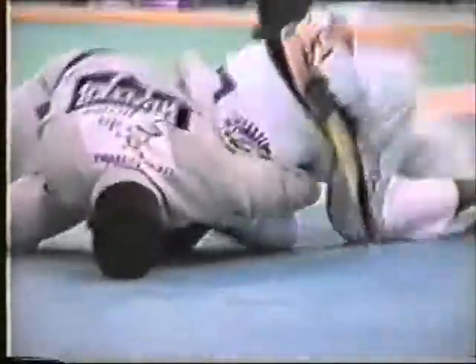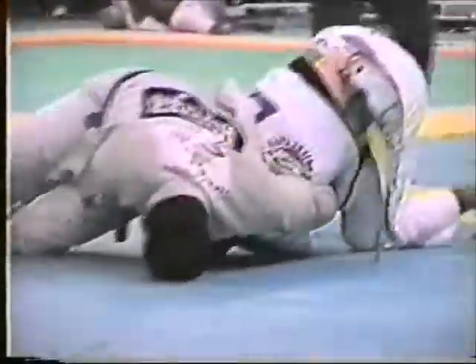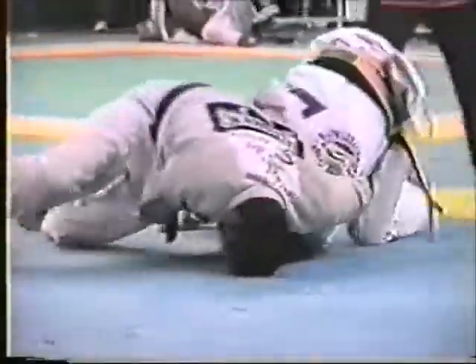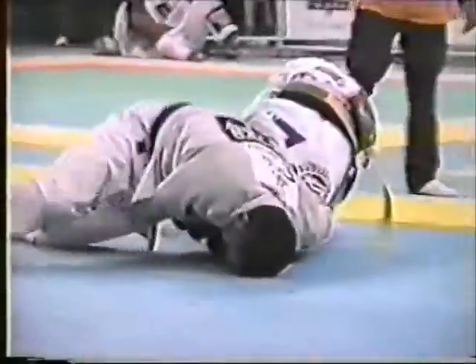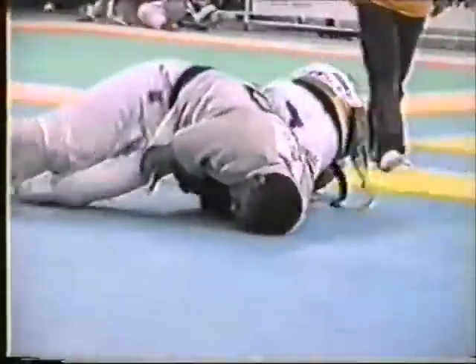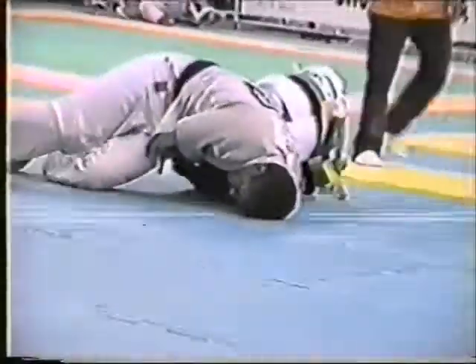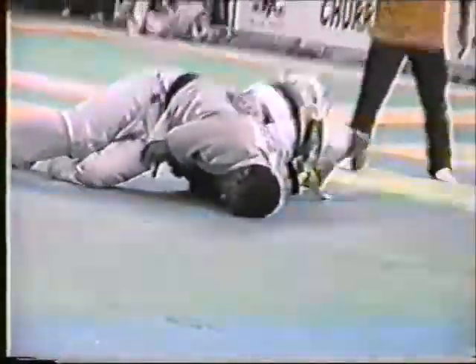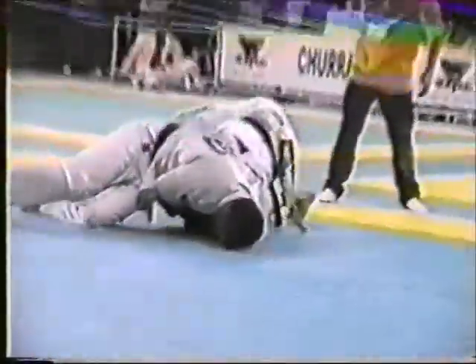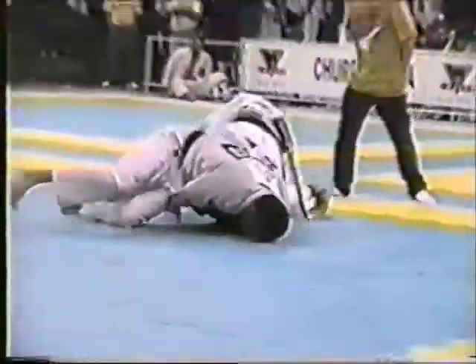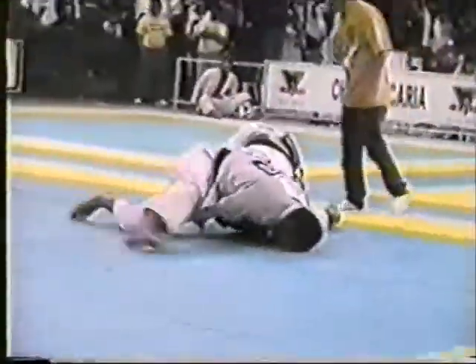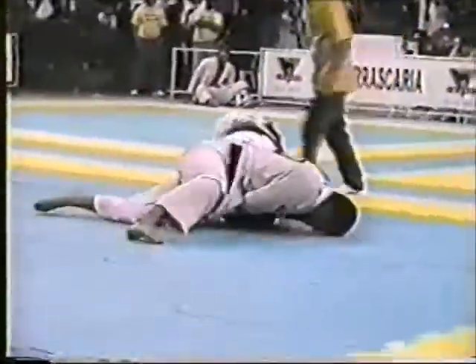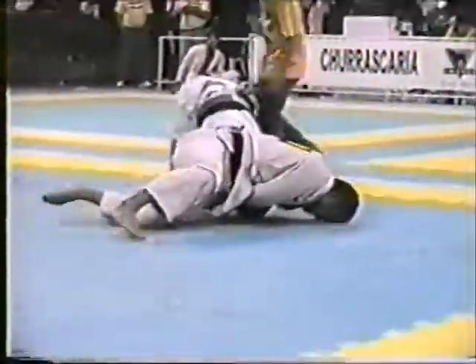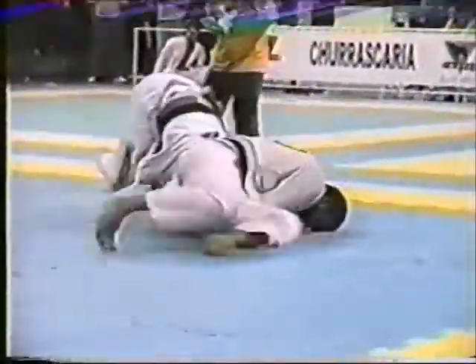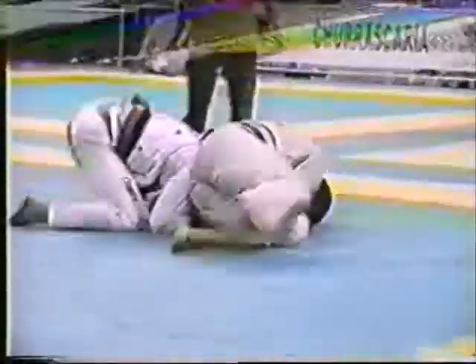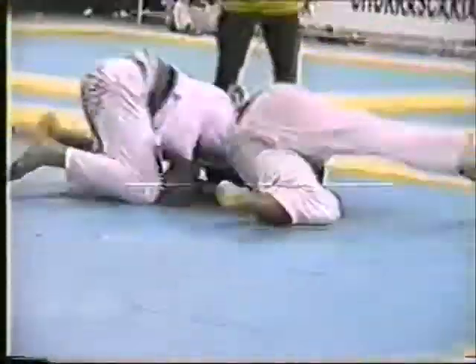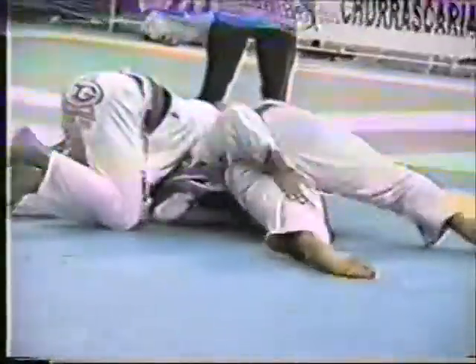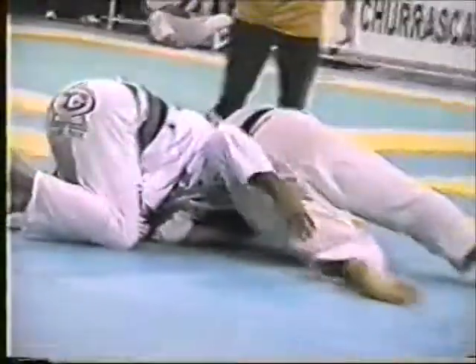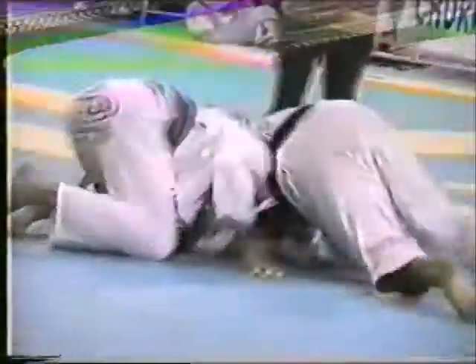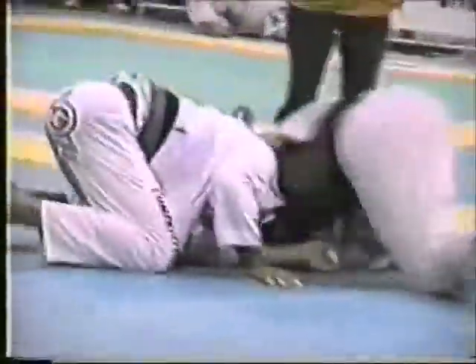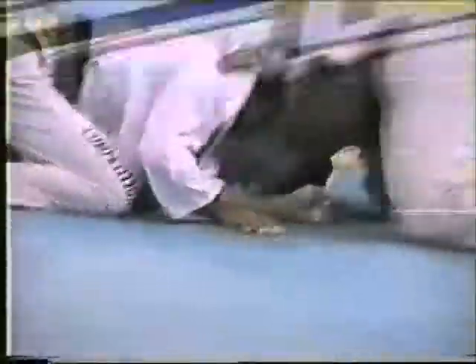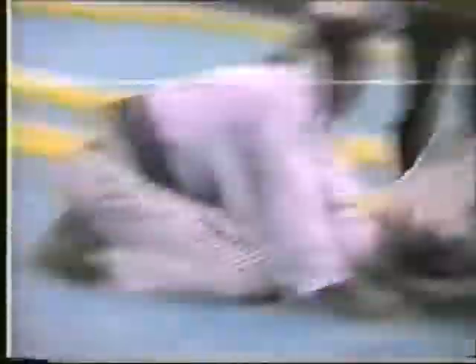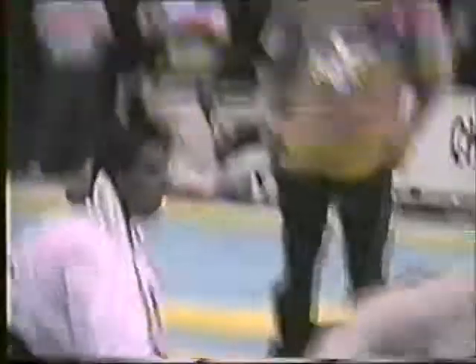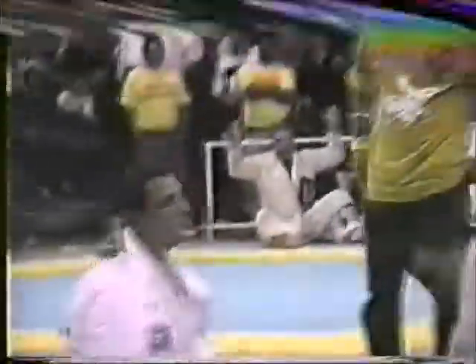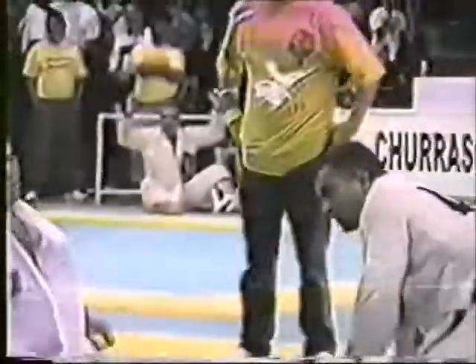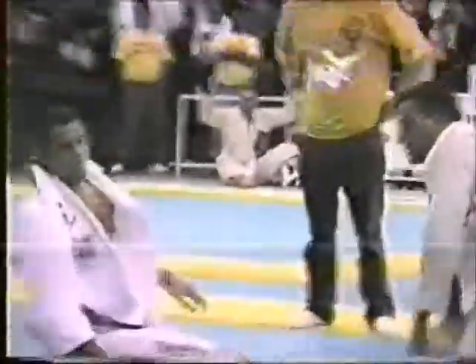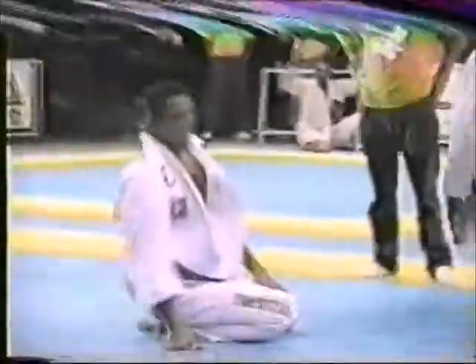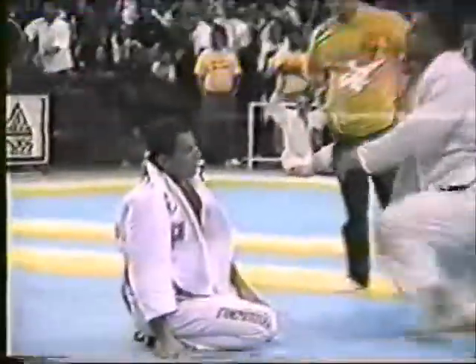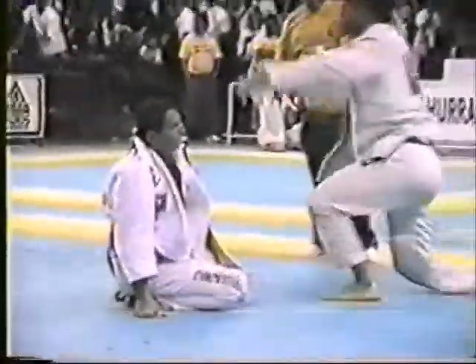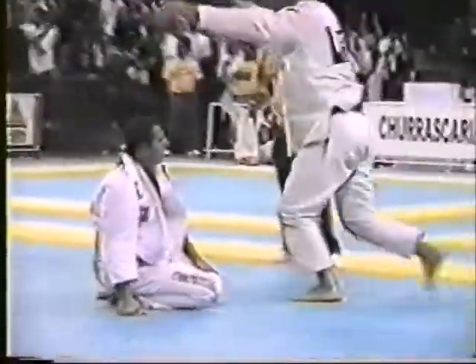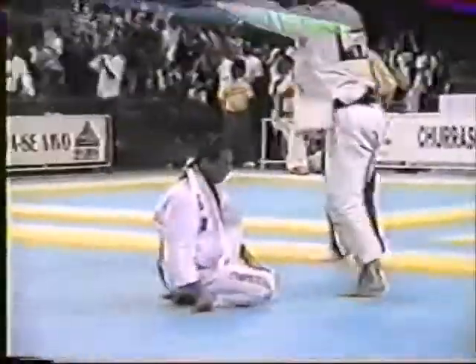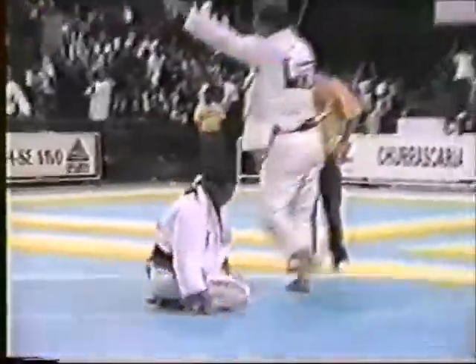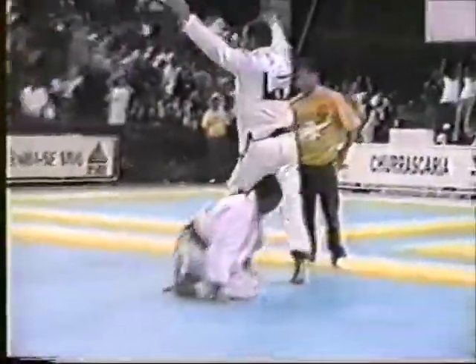The choke works when you're on top of your opponent with a collar grip under the neck and shift your weight forward, continuously walking in a circular motion much like the arms of a clock.